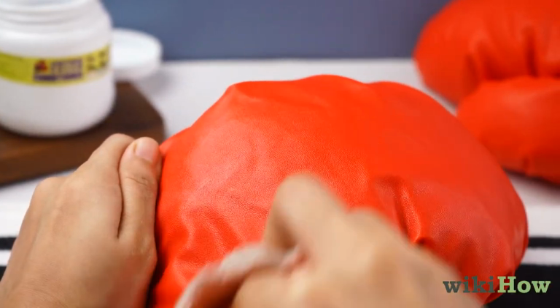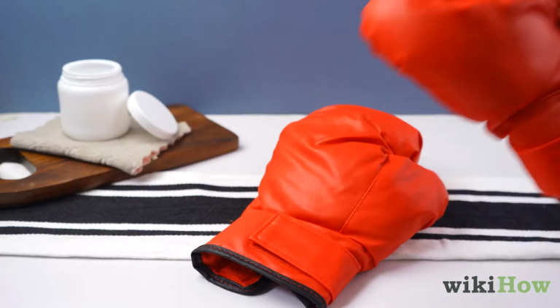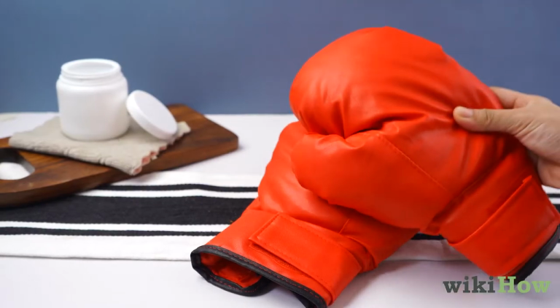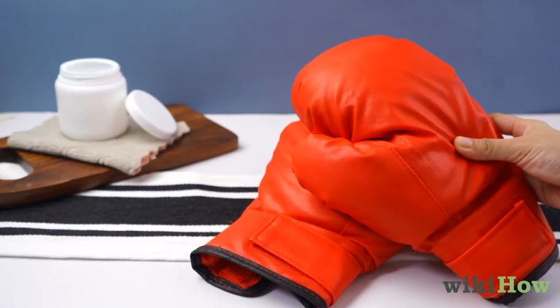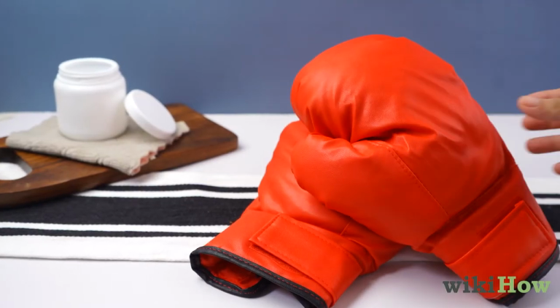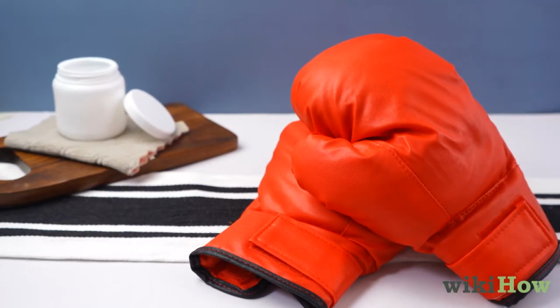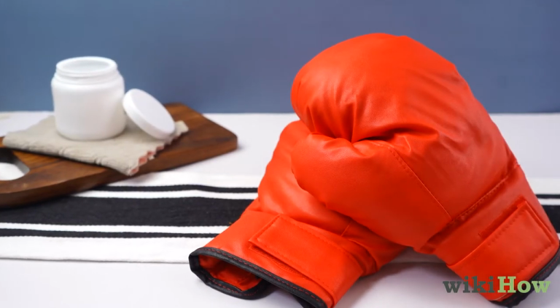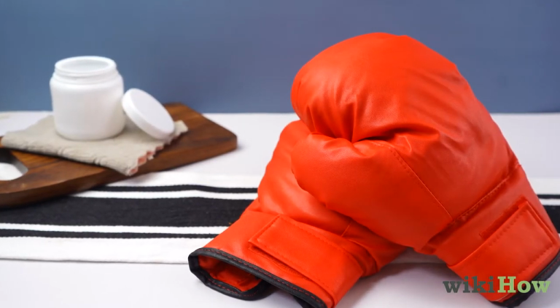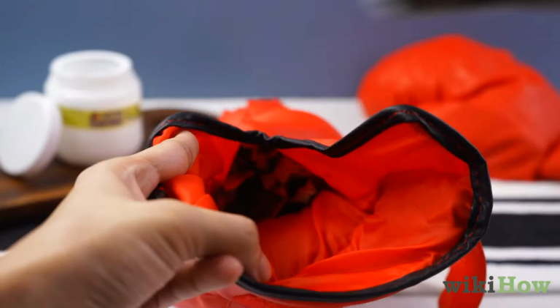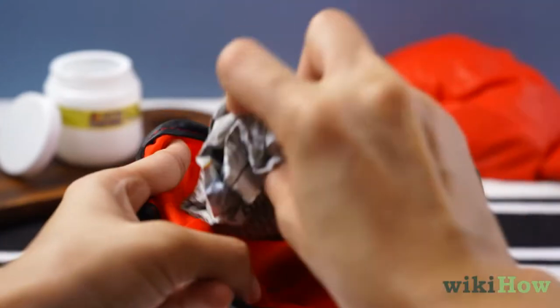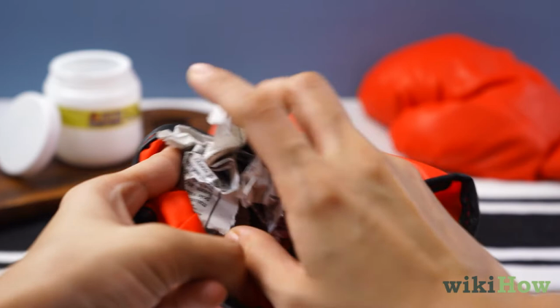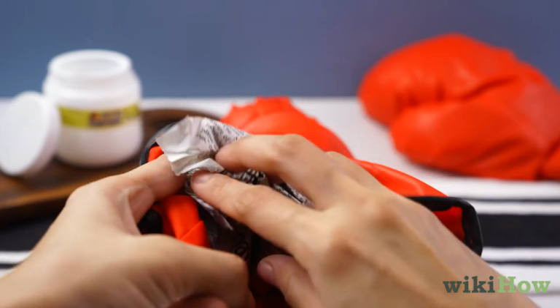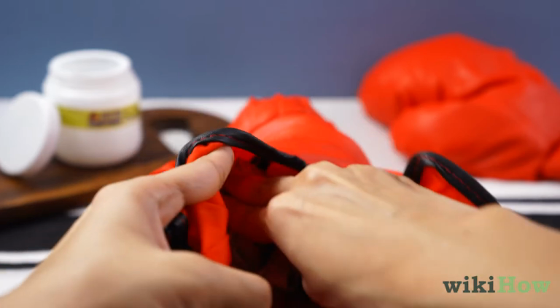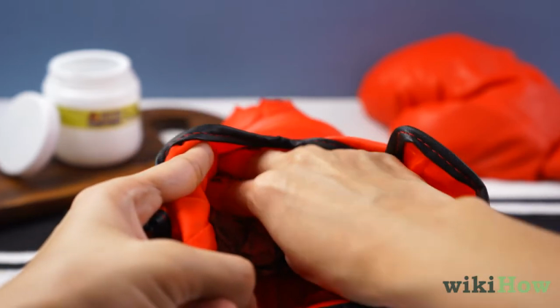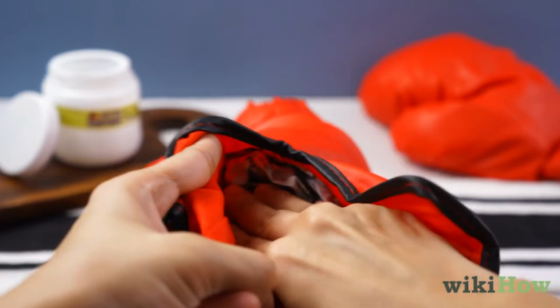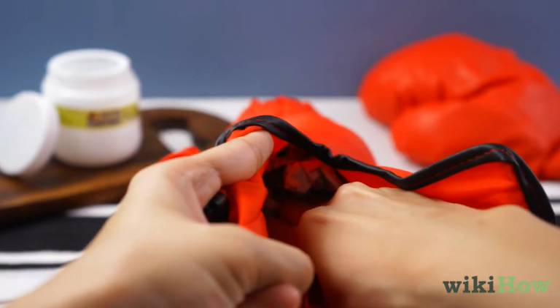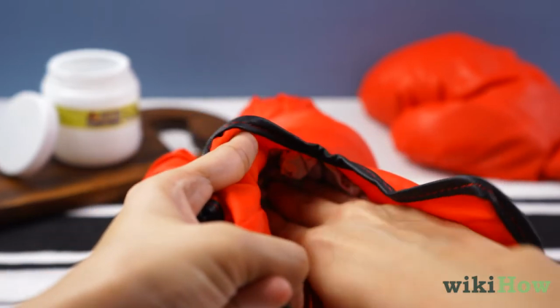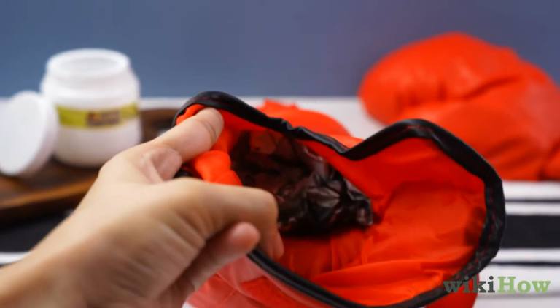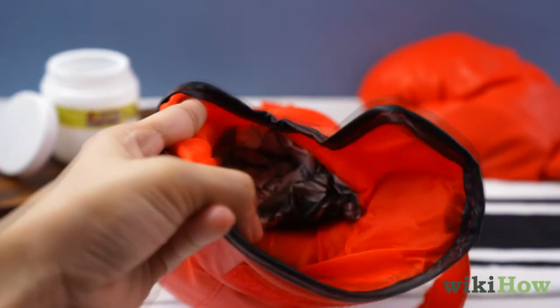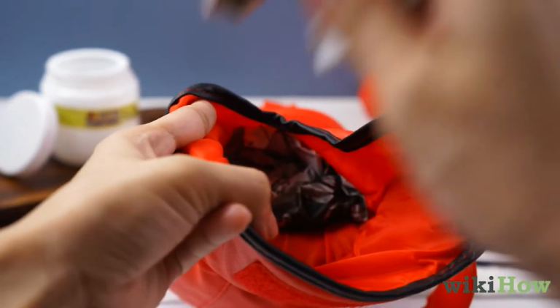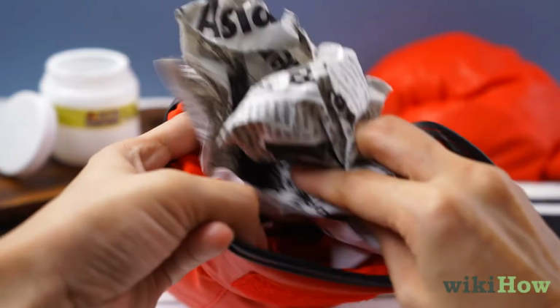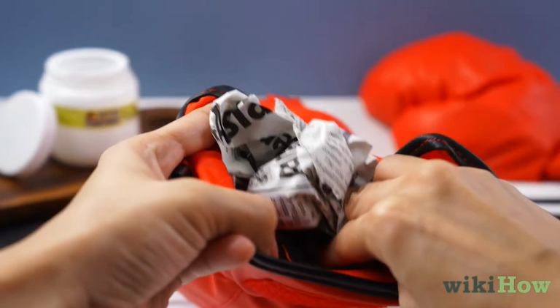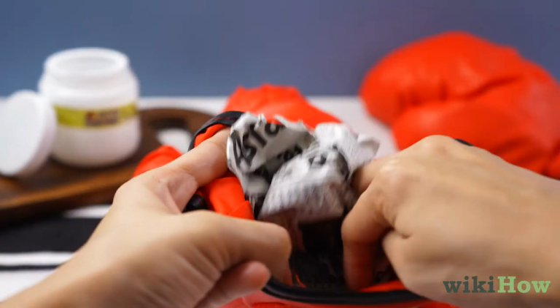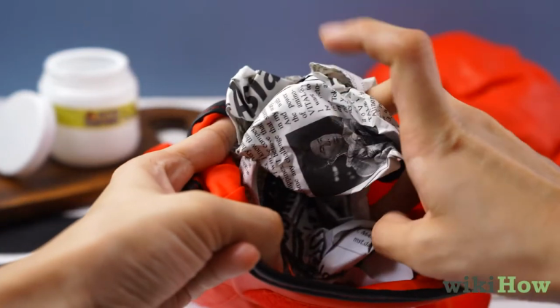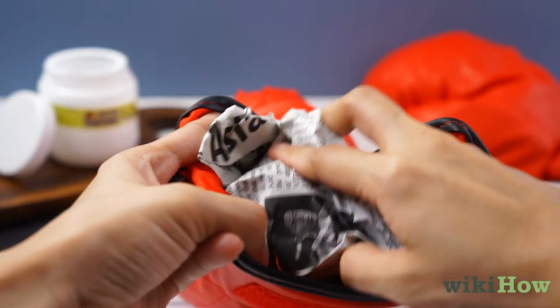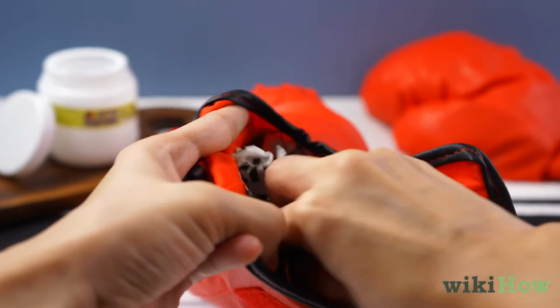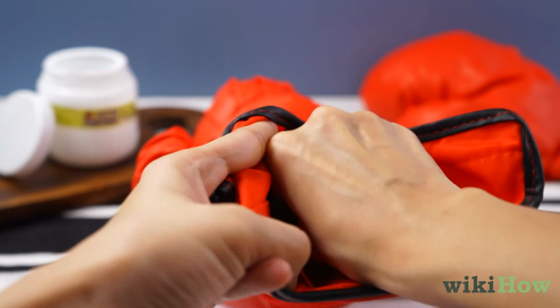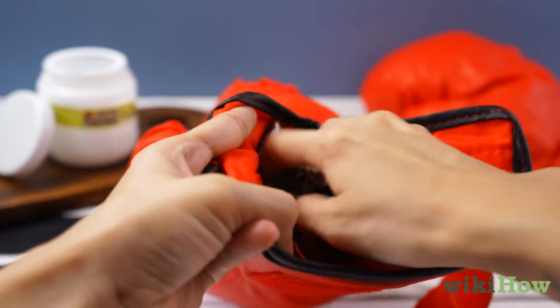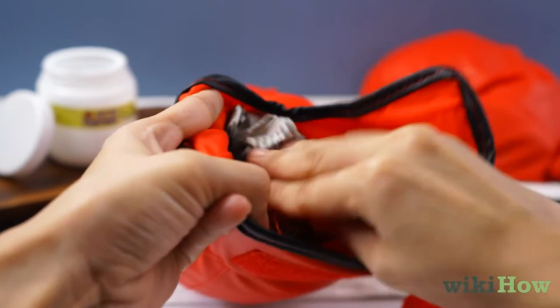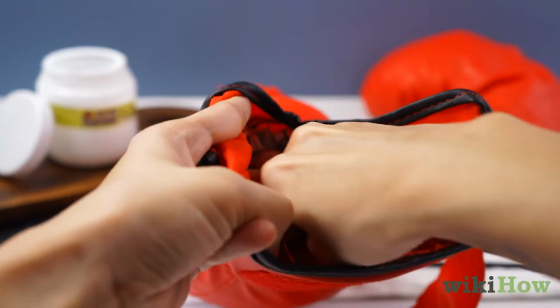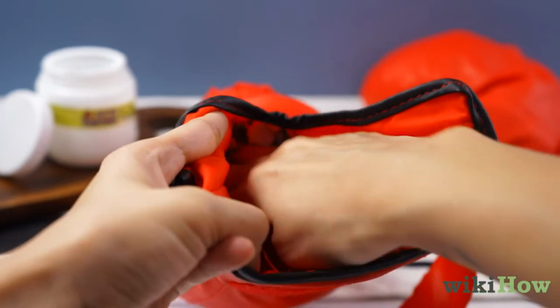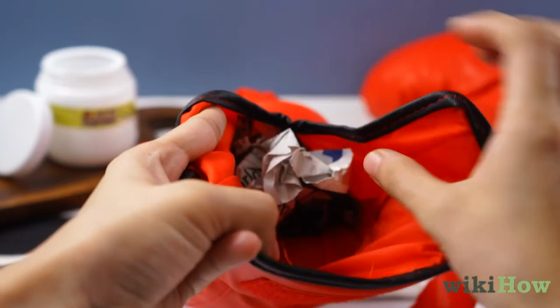Let your gloves air dry. You can stuff the inside of your gloves with newspaper to help absorb excess moisture and hold them open so they're more ventilated while they dry.